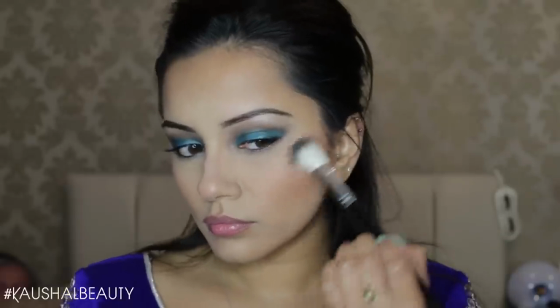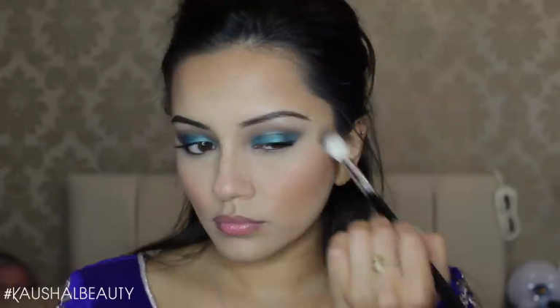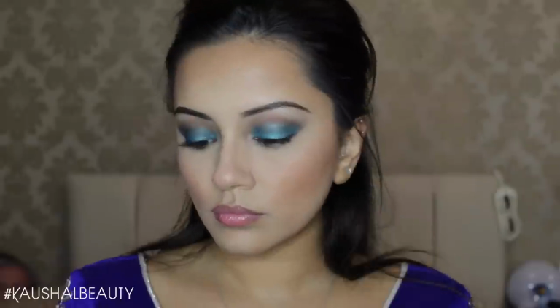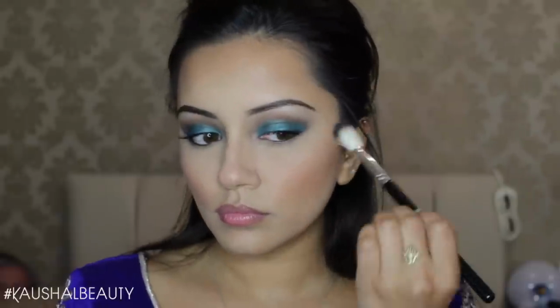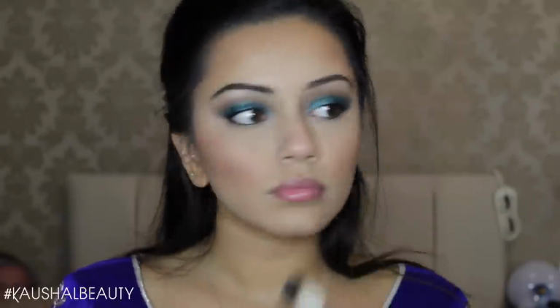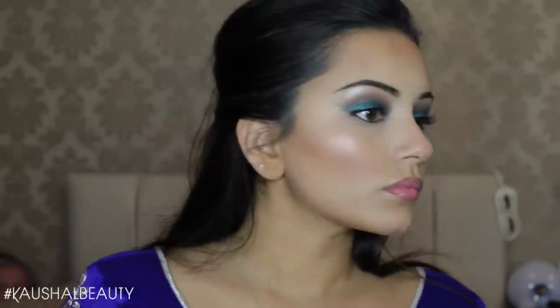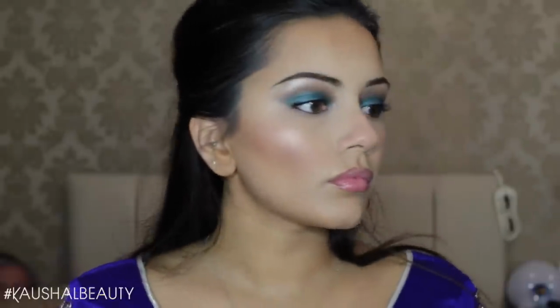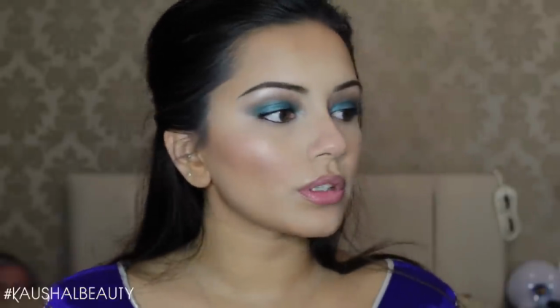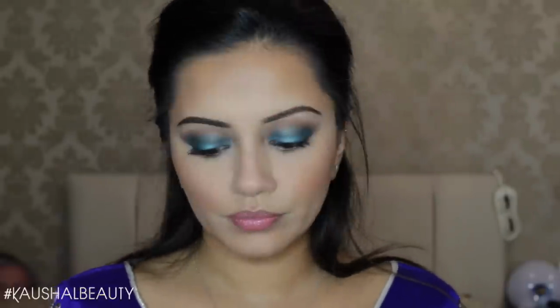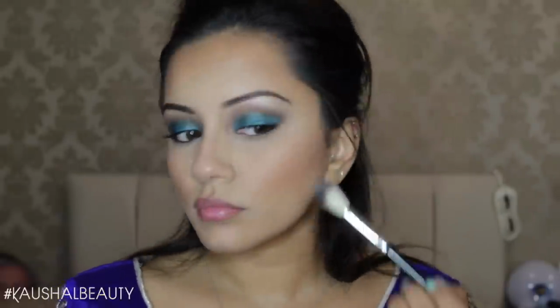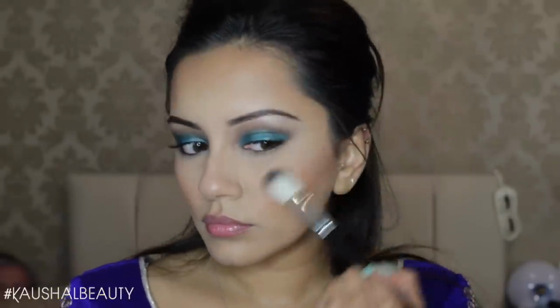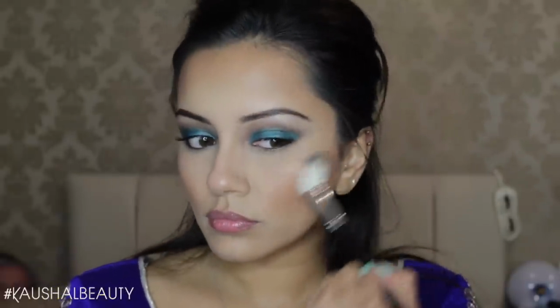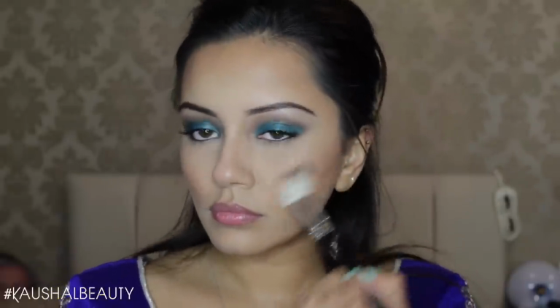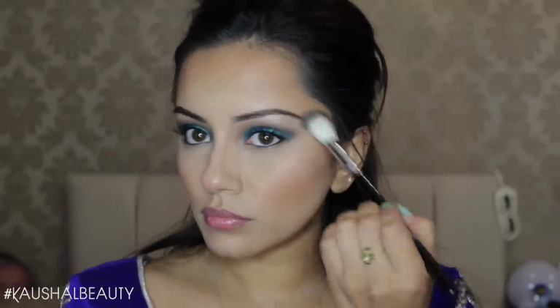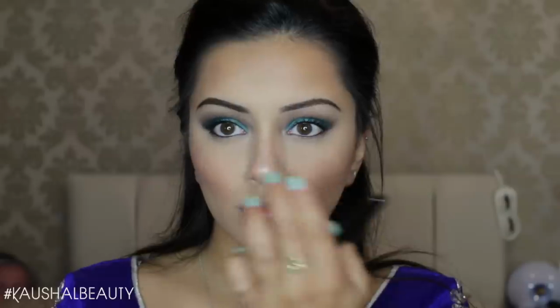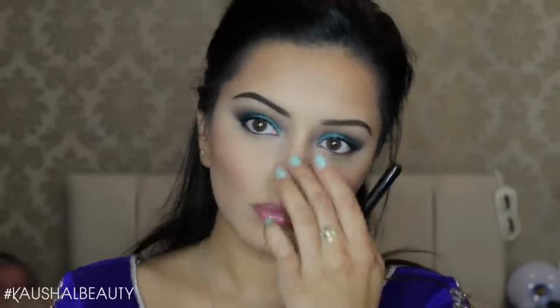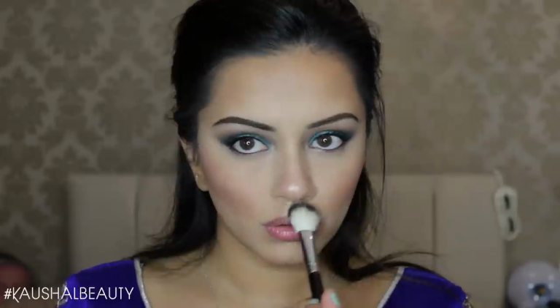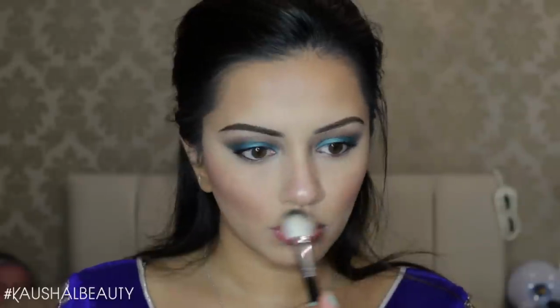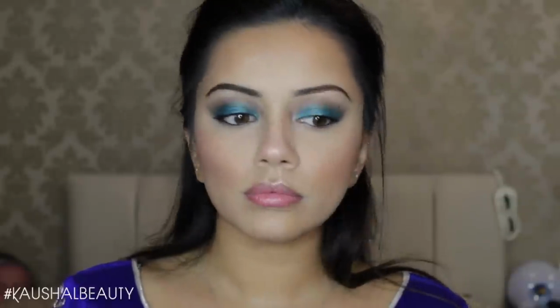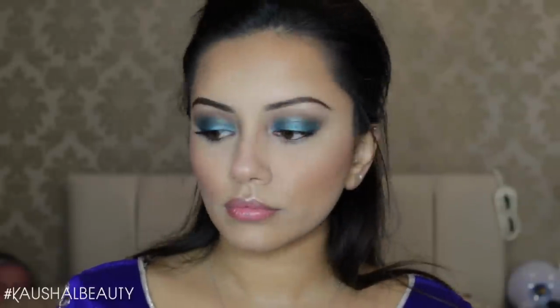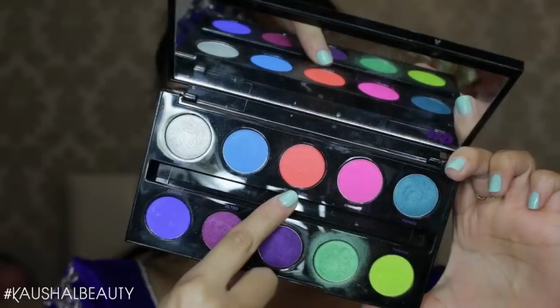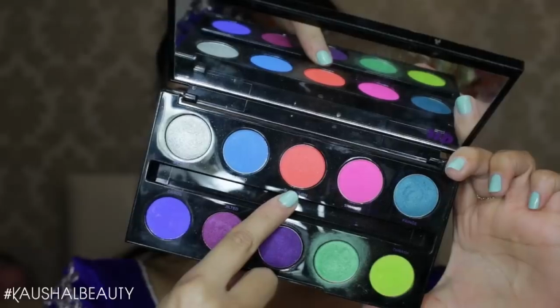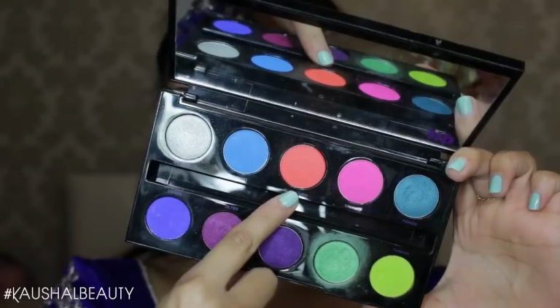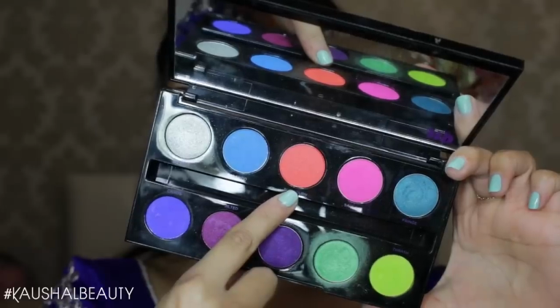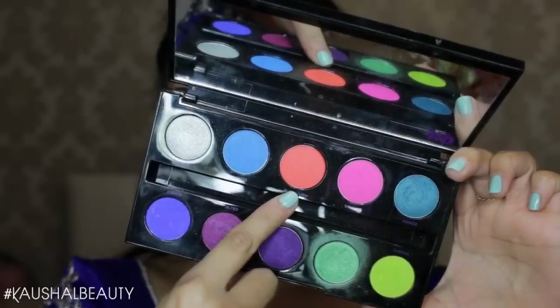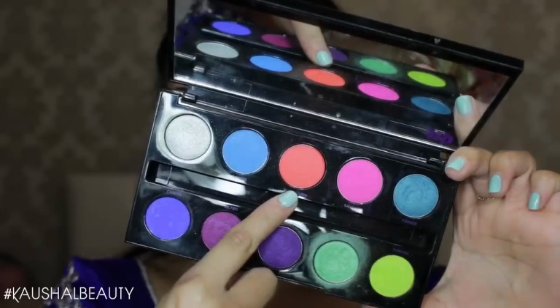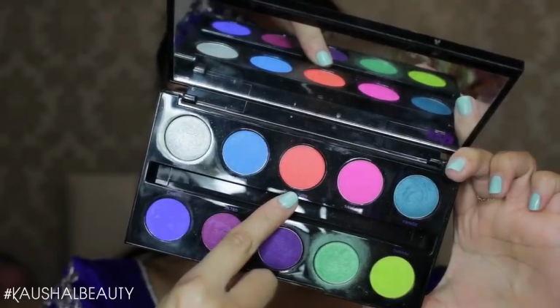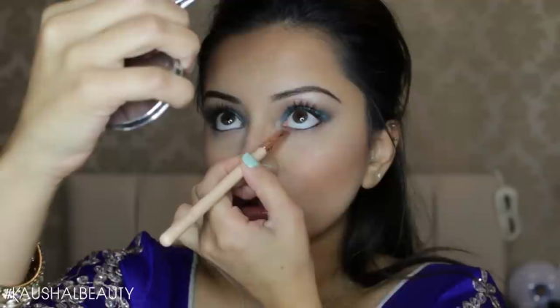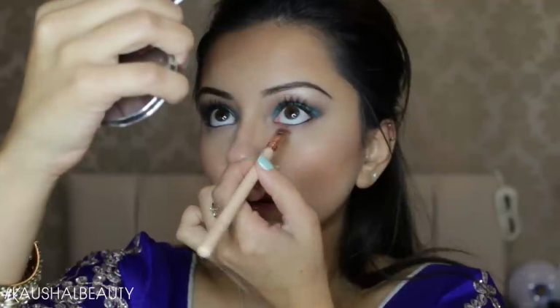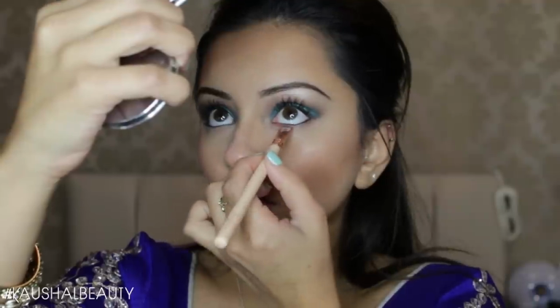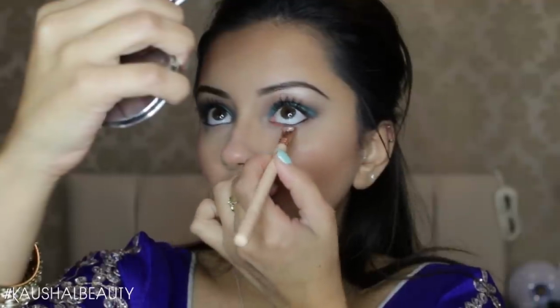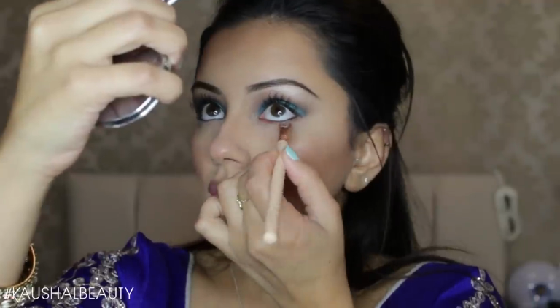Taking the Anastasia Beverly Hills Highlight — not contour! — I'm putting that on the usual places I like to highlight my face. I believe this is in the shade Starlight, the lightest, creamiest color, and I absolutely love it.